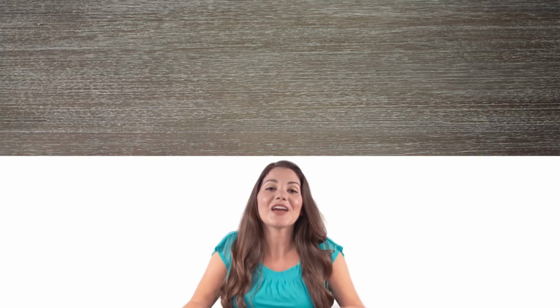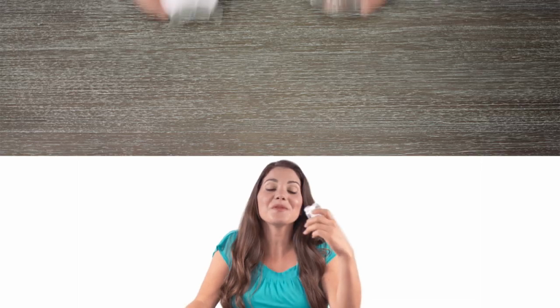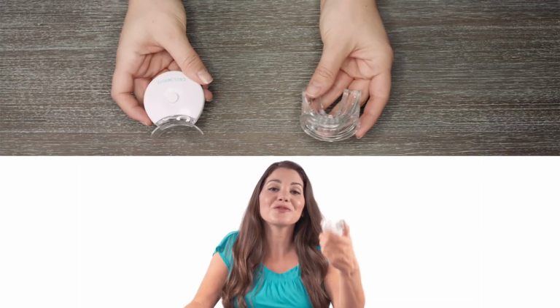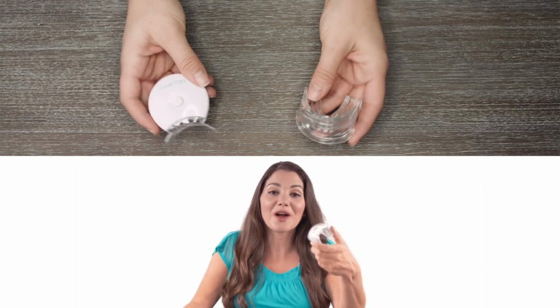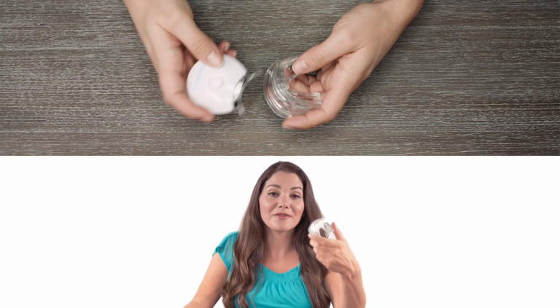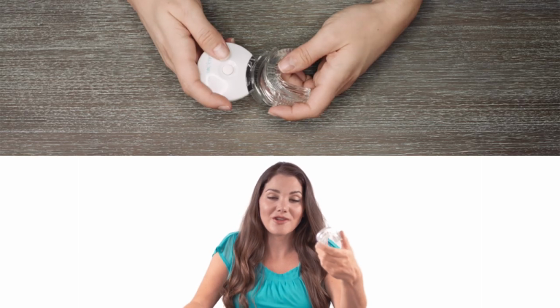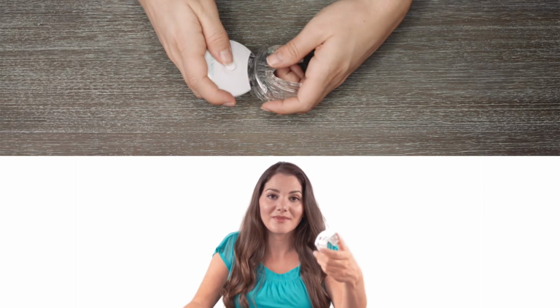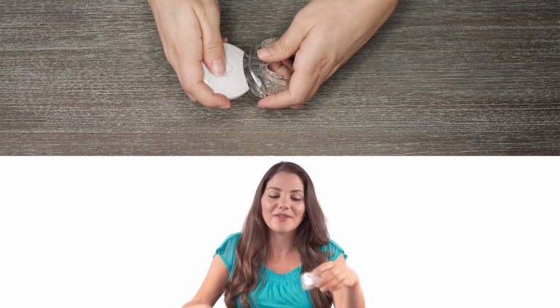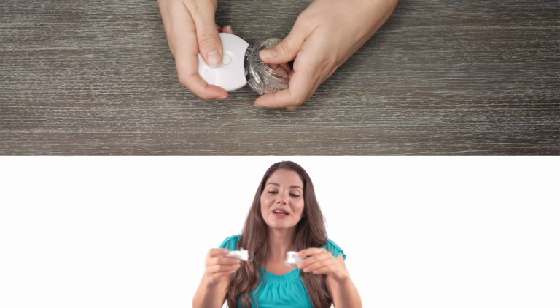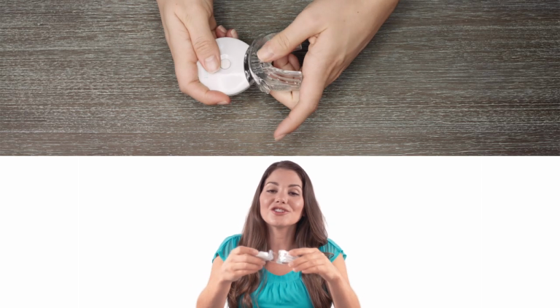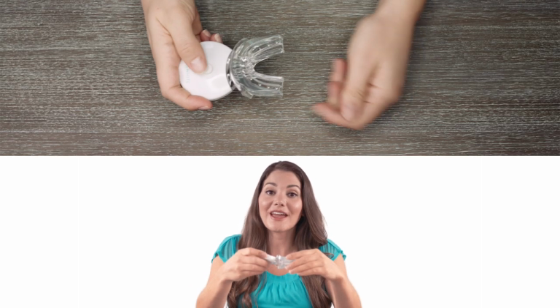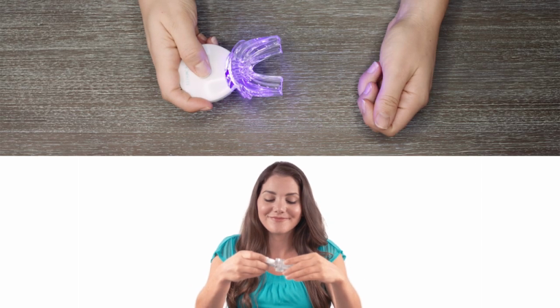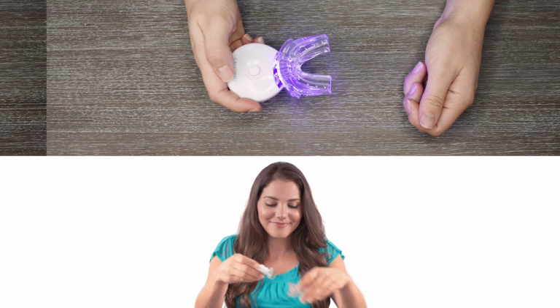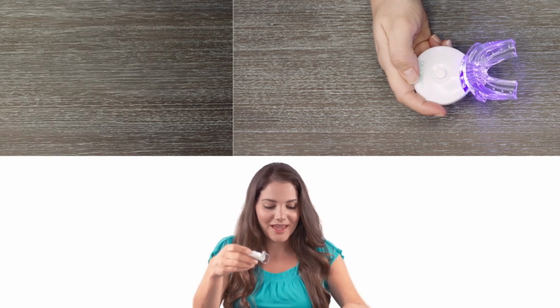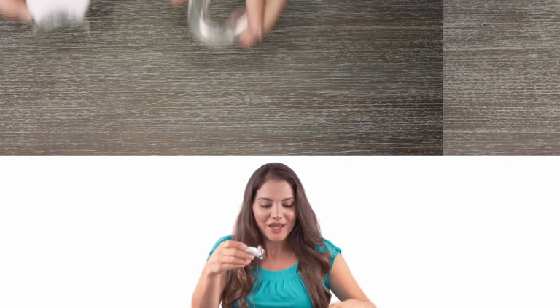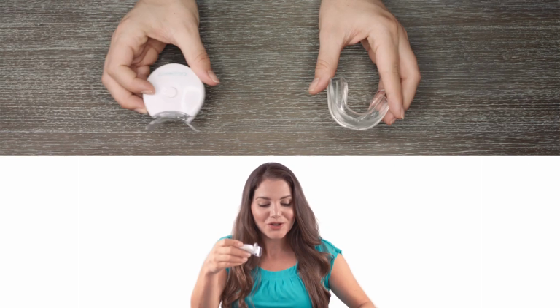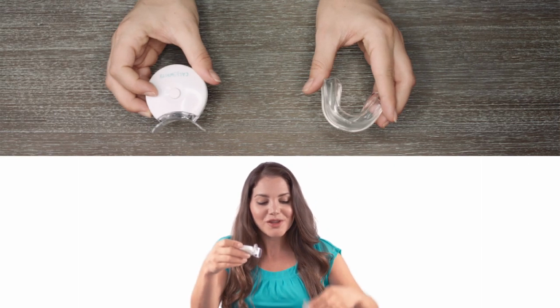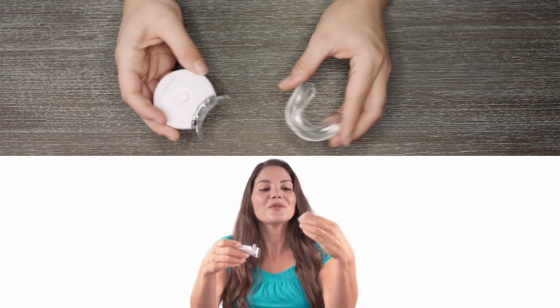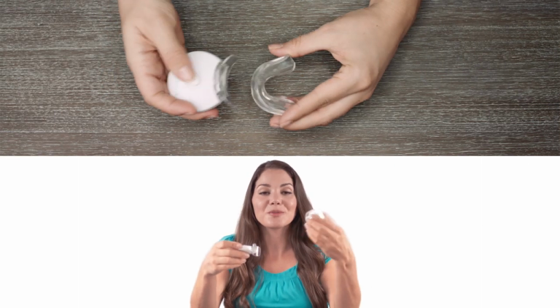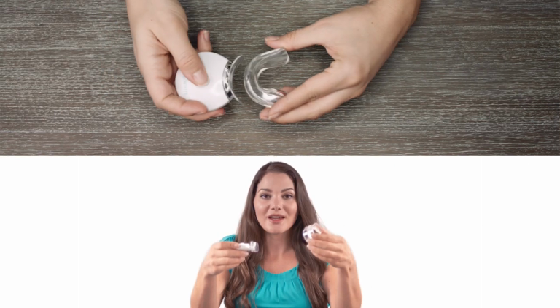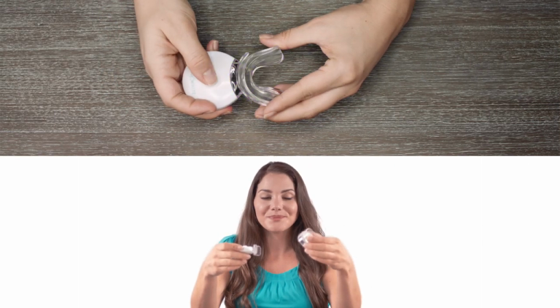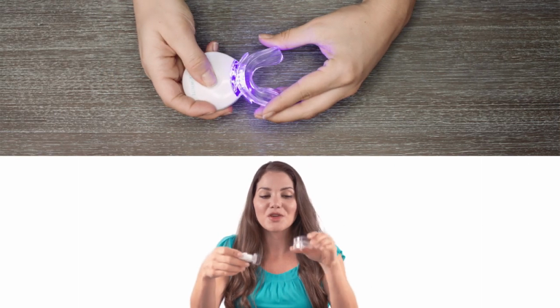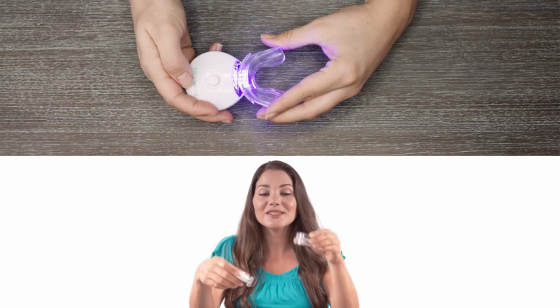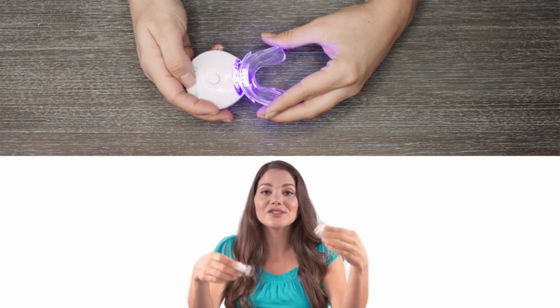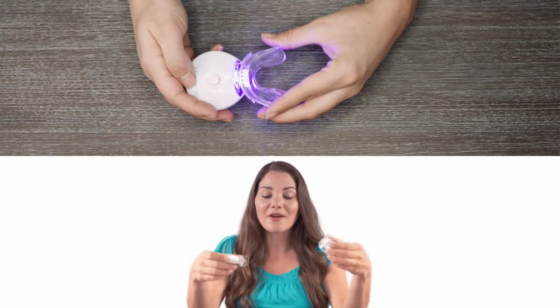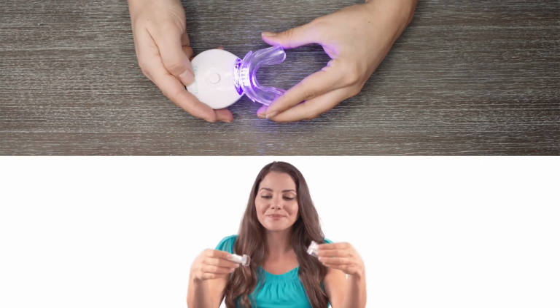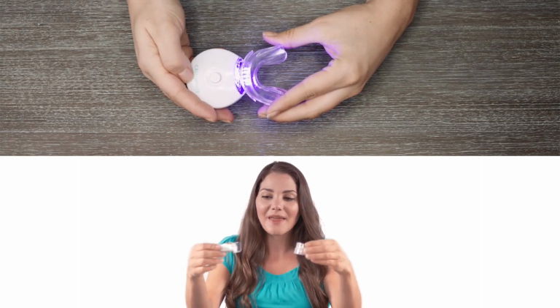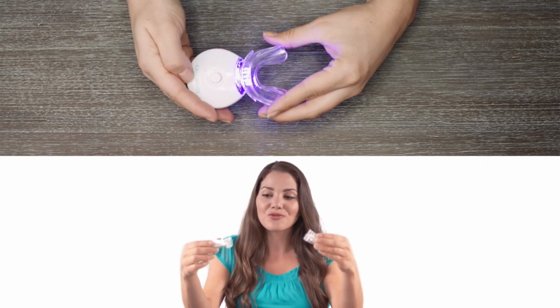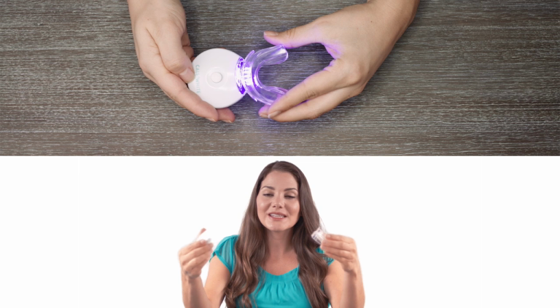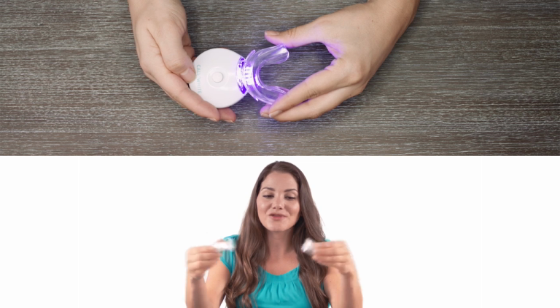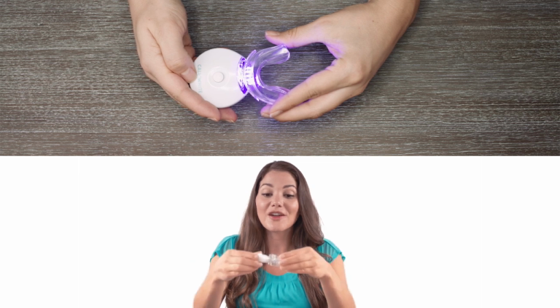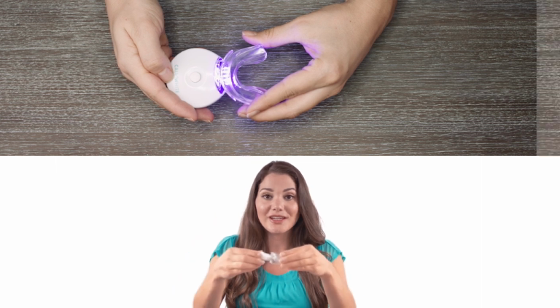If you went with a Universal Comfort Fit tray, it fits directly onto your light. If you chose the Thermoform trays, you place the trays in your mouth and then rest the light directly on the trays.